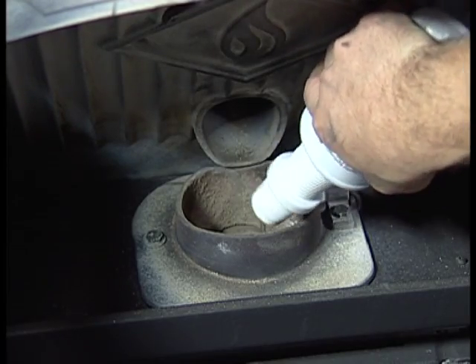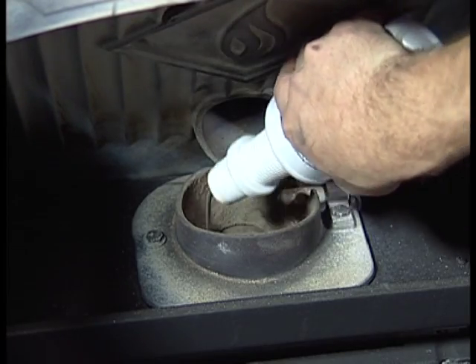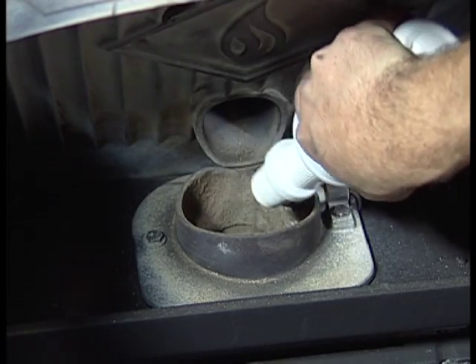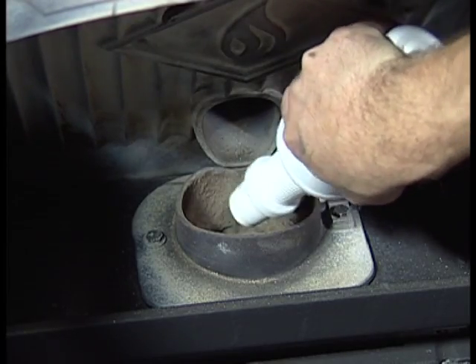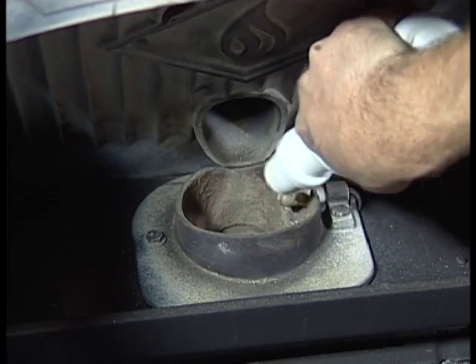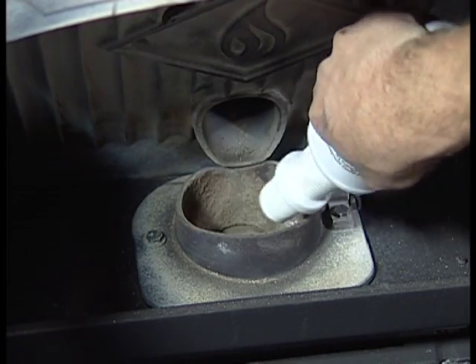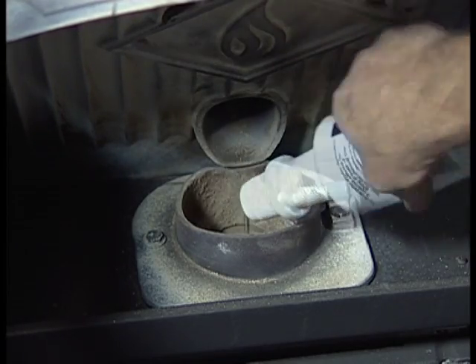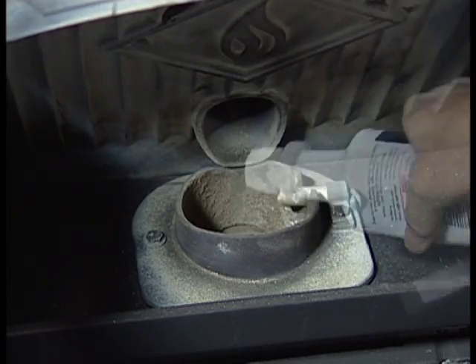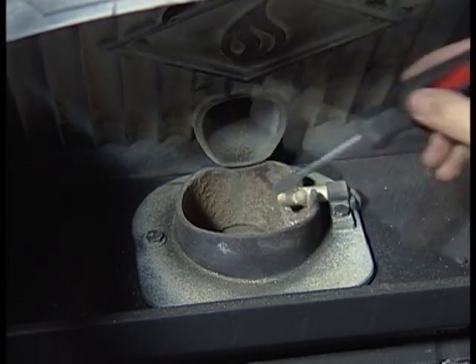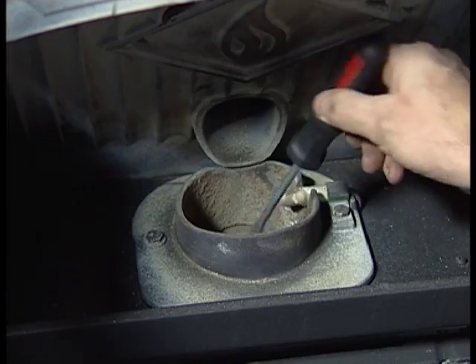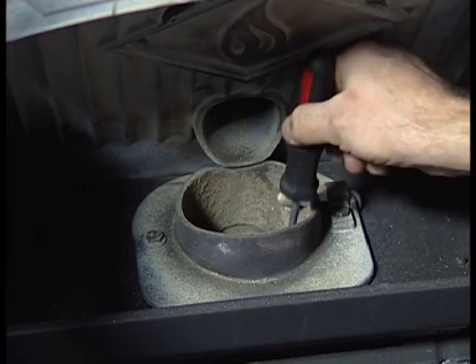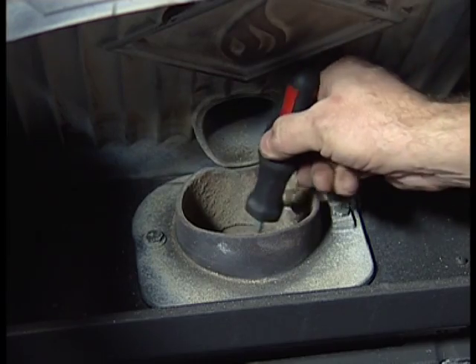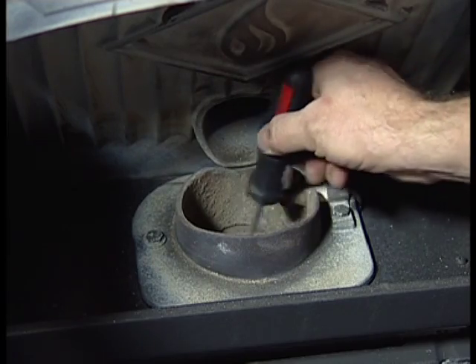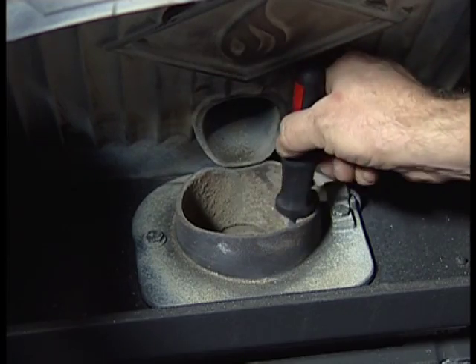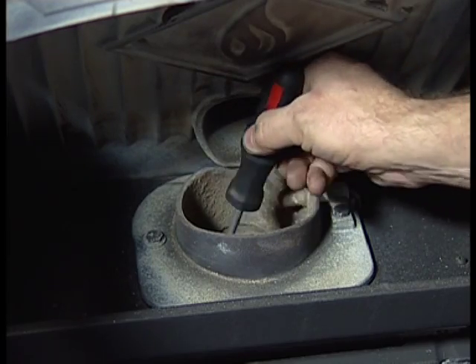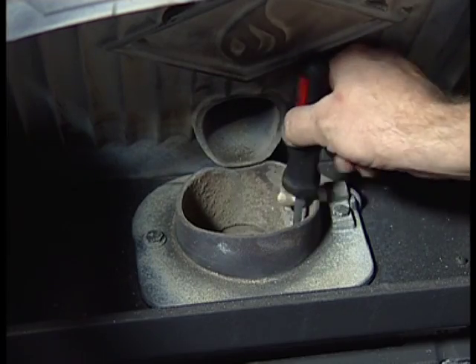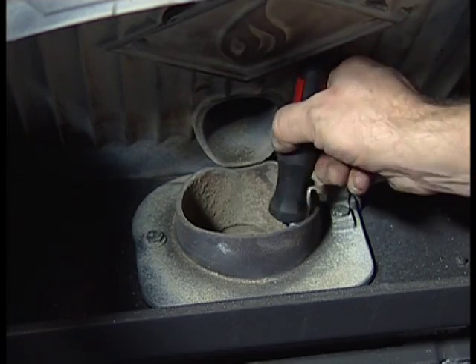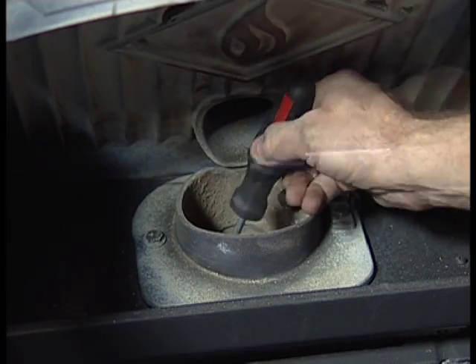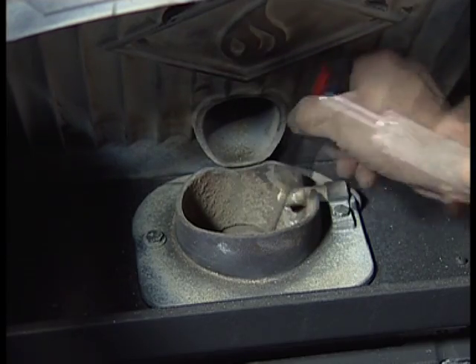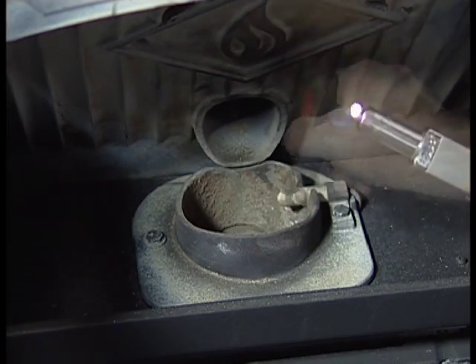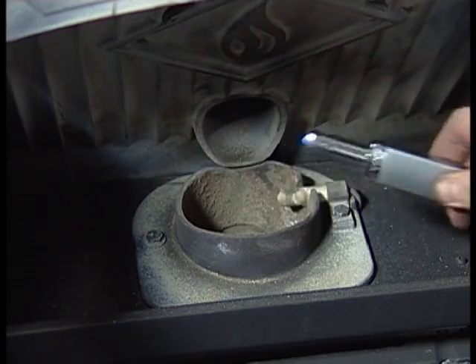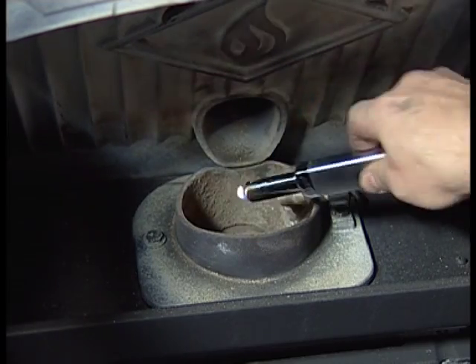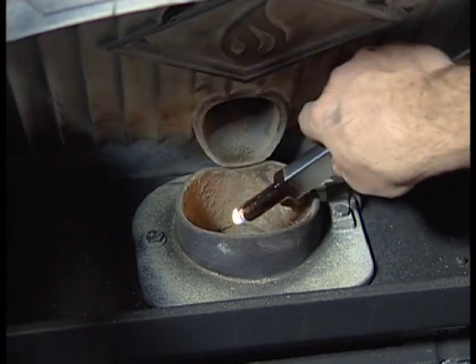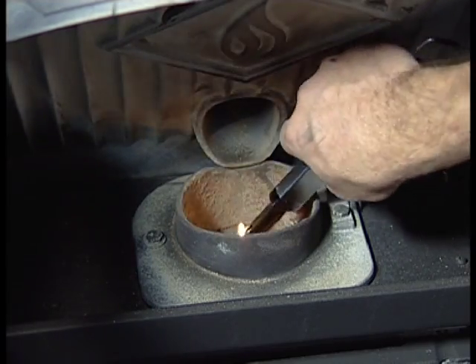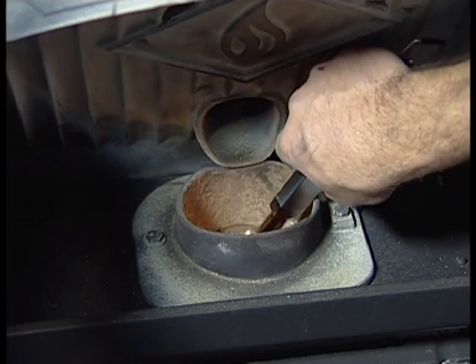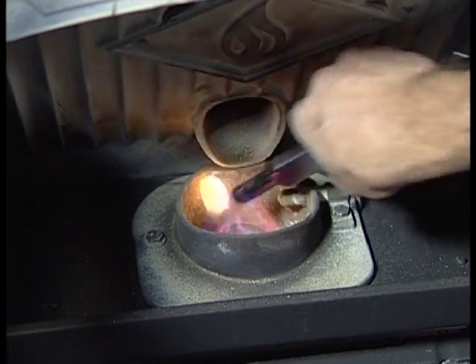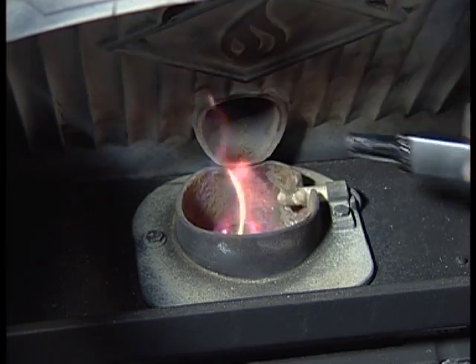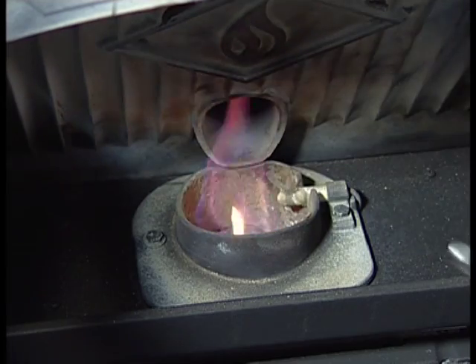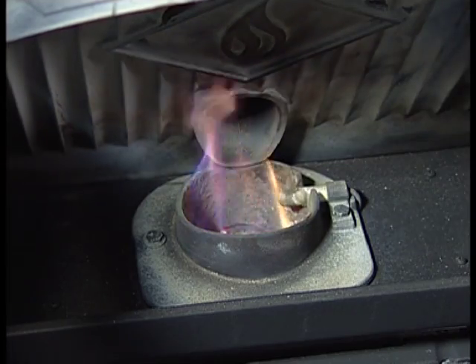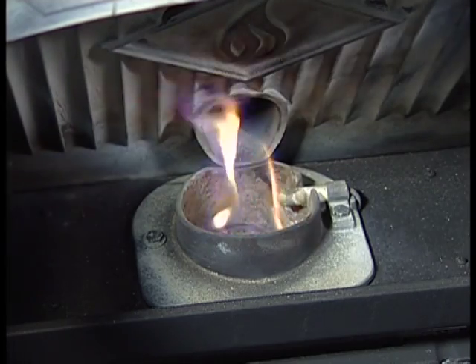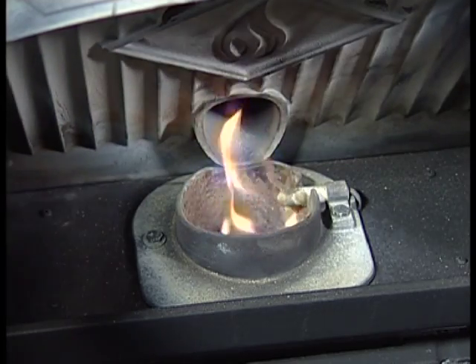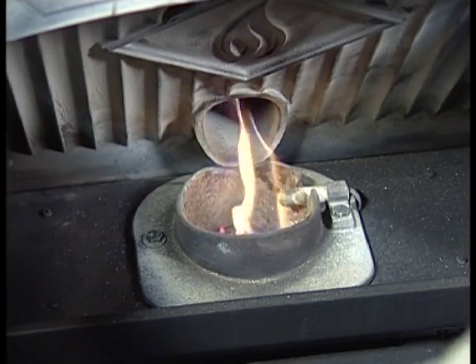Put a small amount of gel in the pot, stir the pot with a screwdriver, then with a long stove lighter carefully start the fire and close and latch the door.